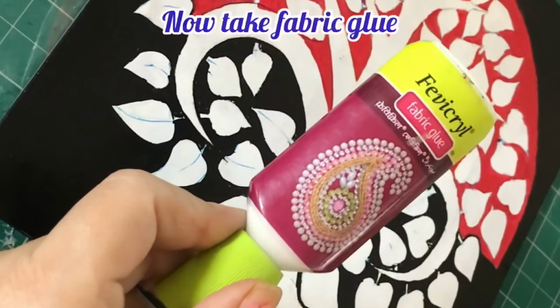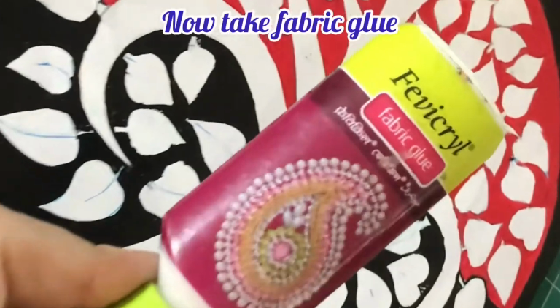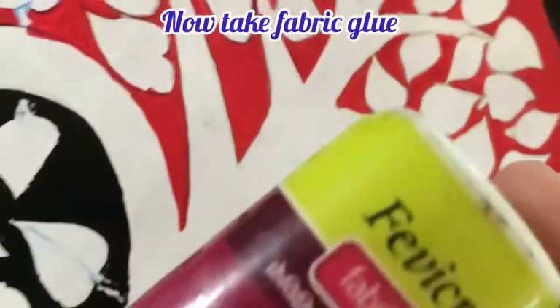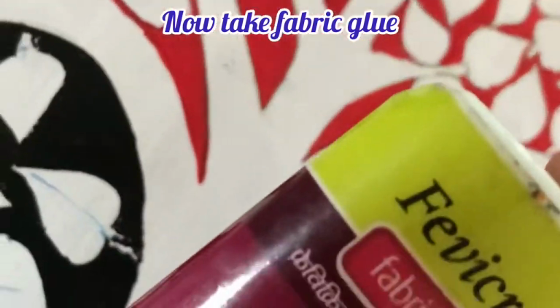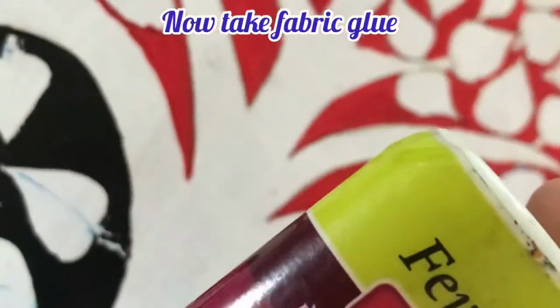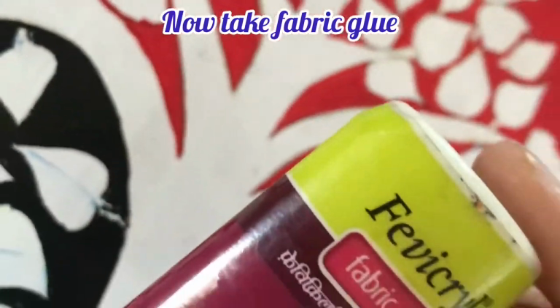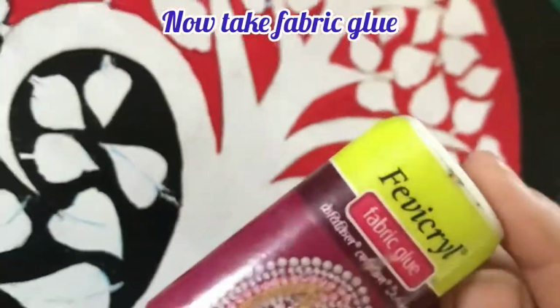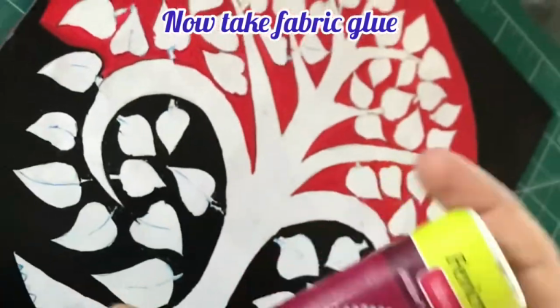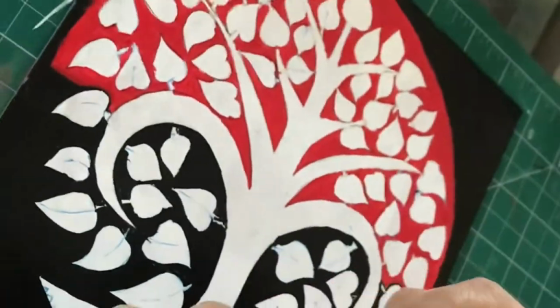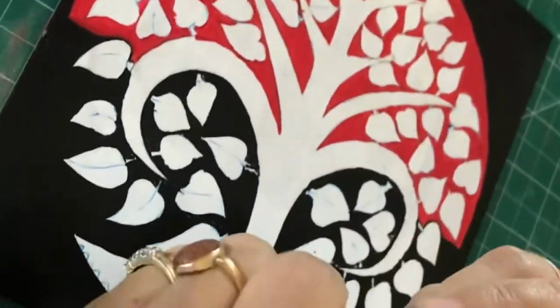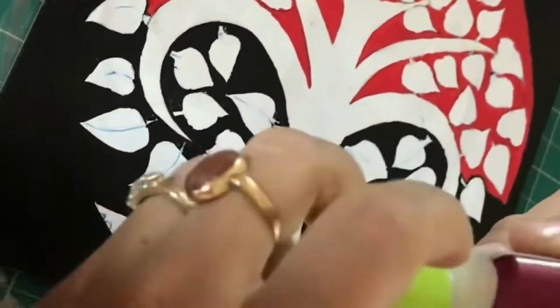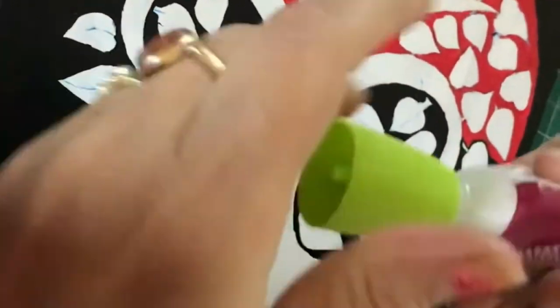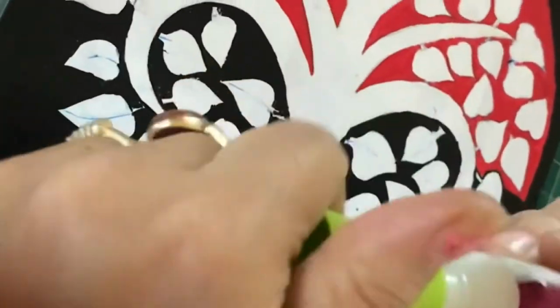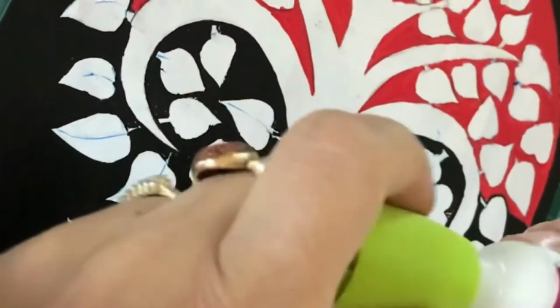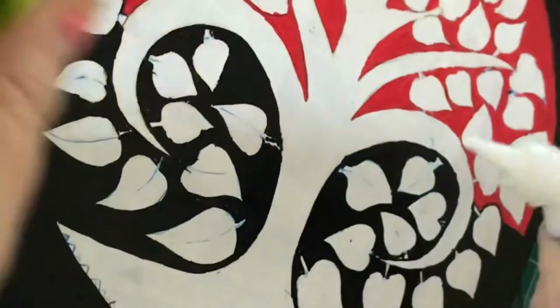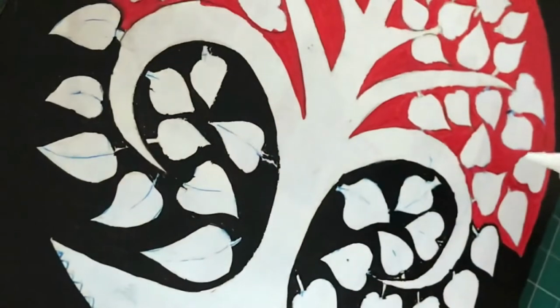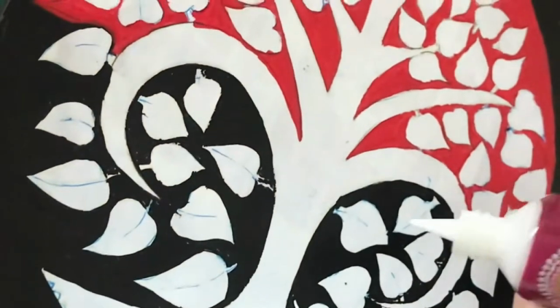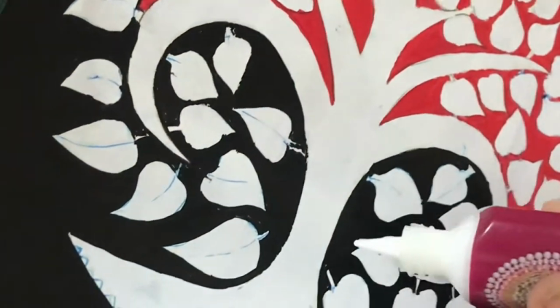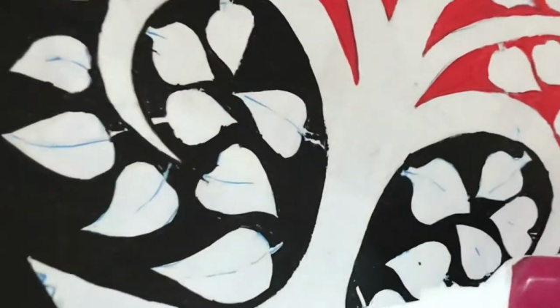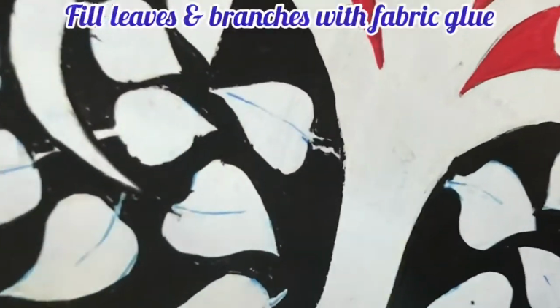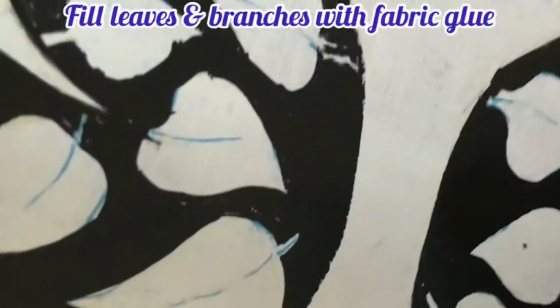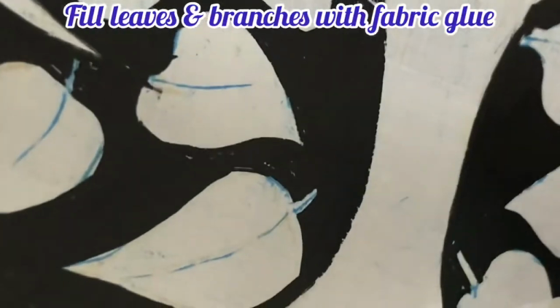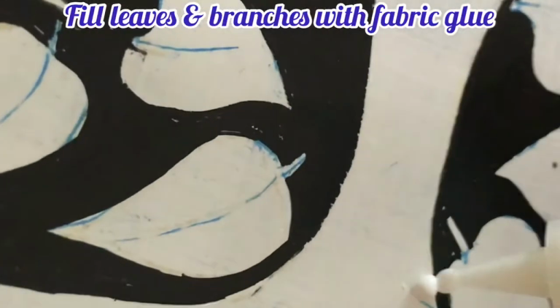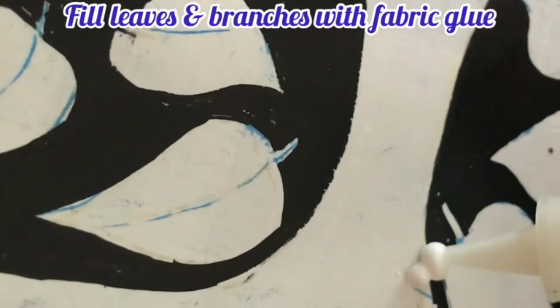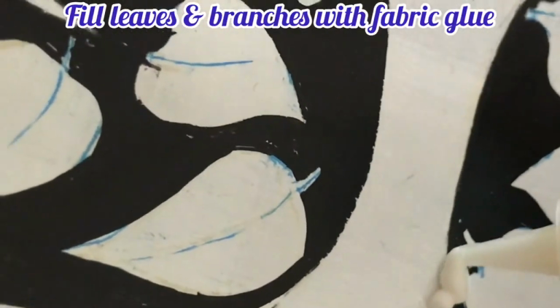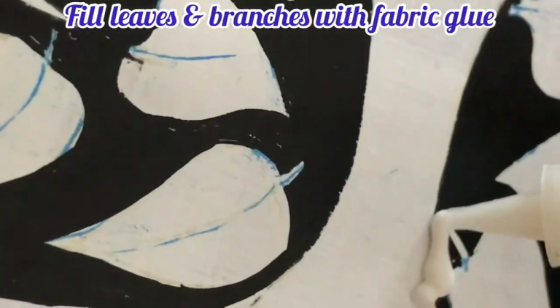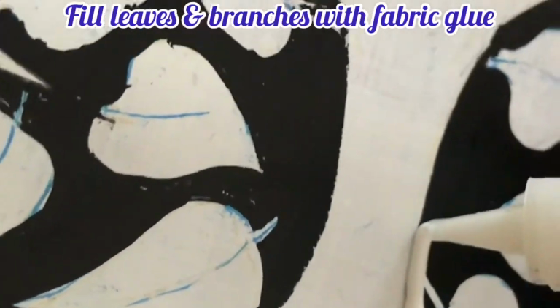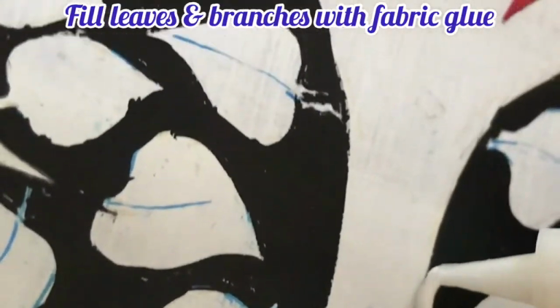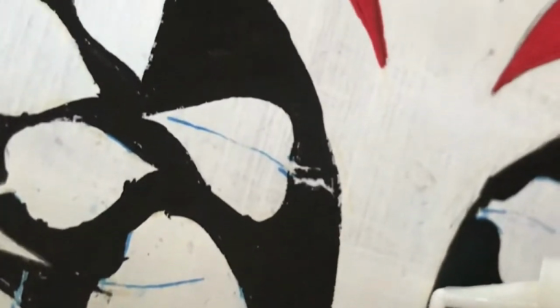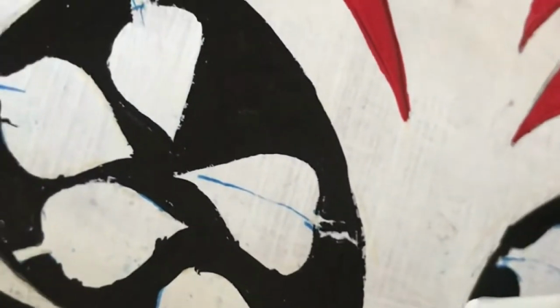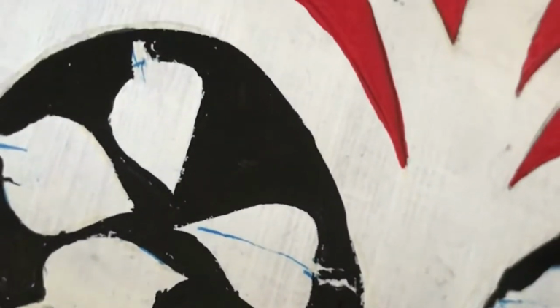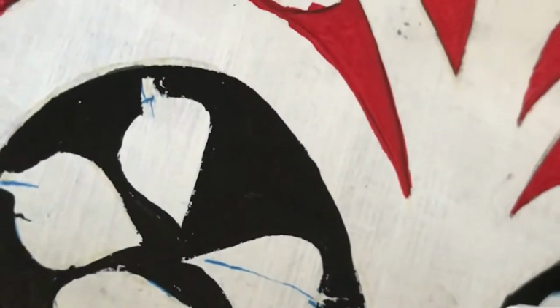Now this is an important step. I am taking fabric glue and will do just the outline of the part which I have not colored — the white part.